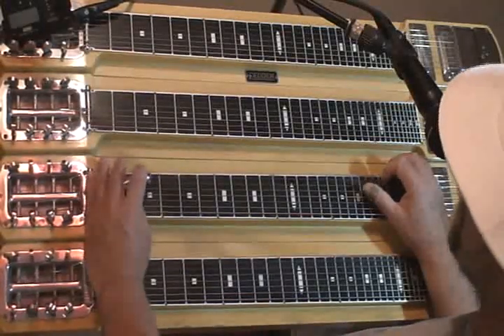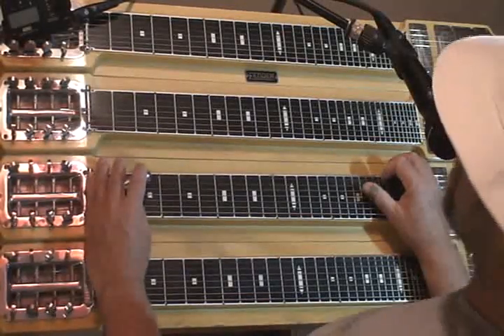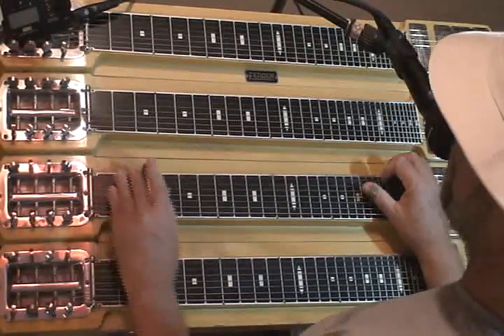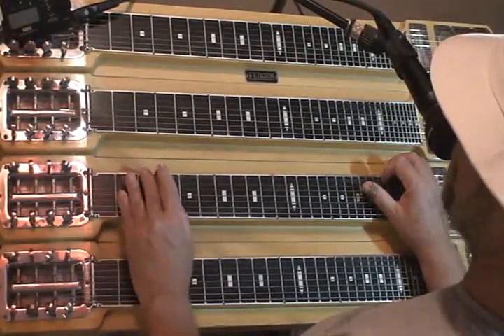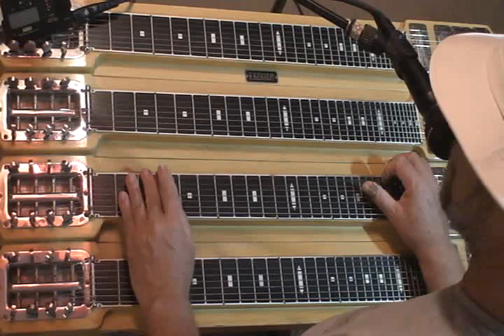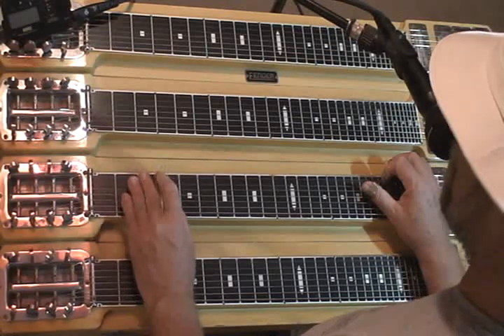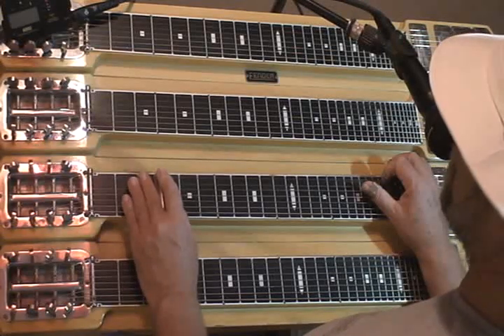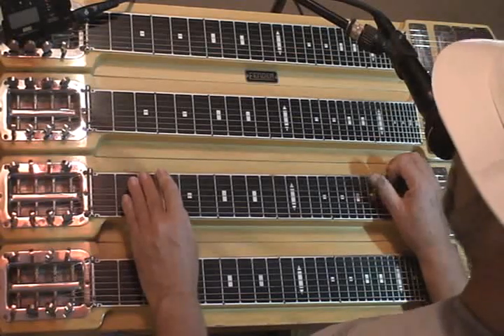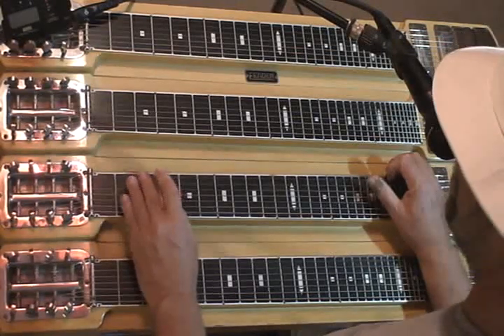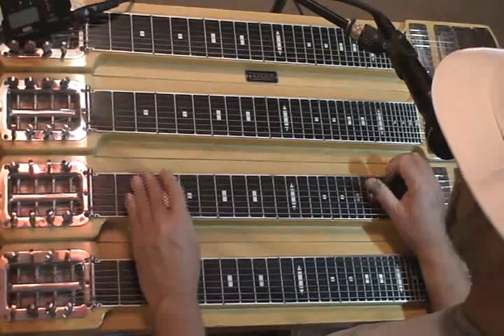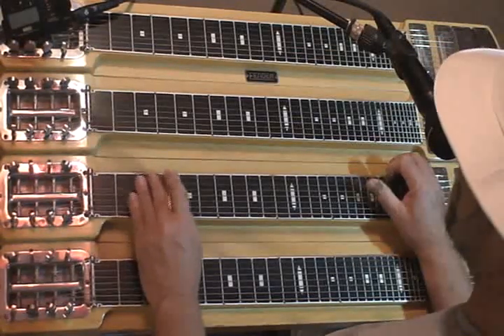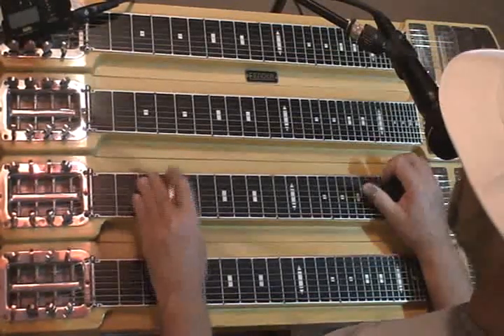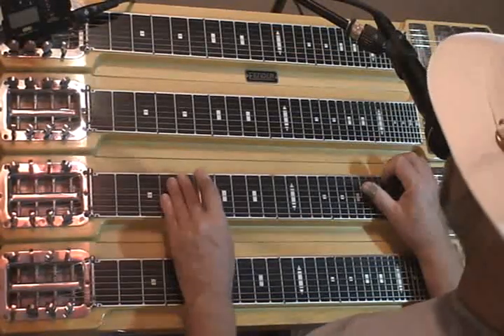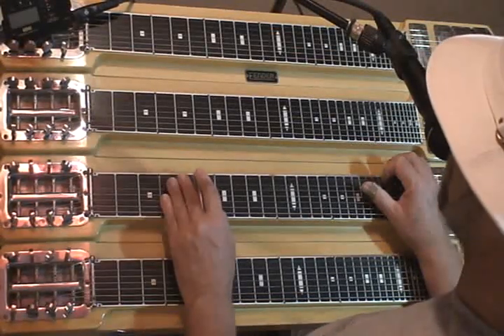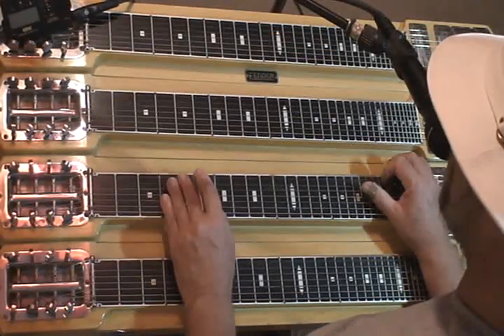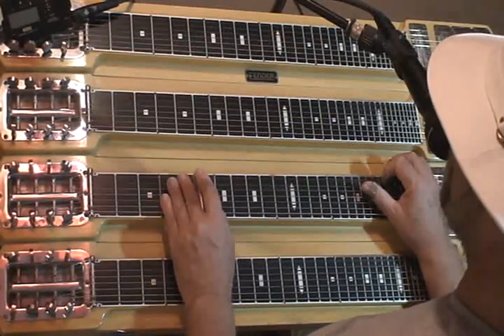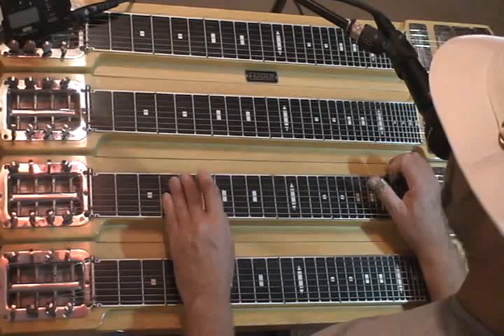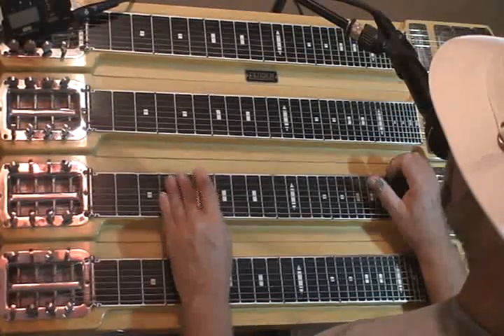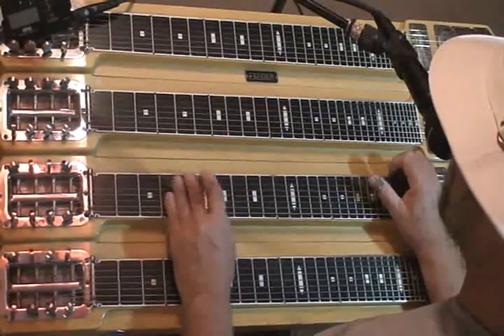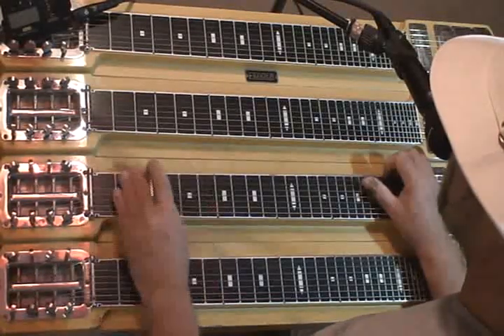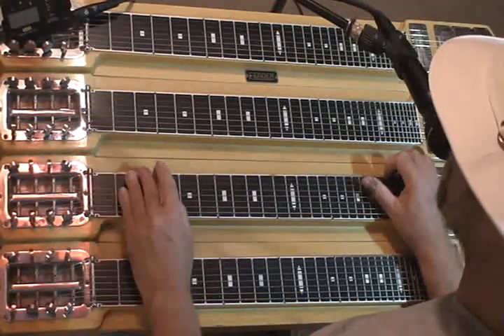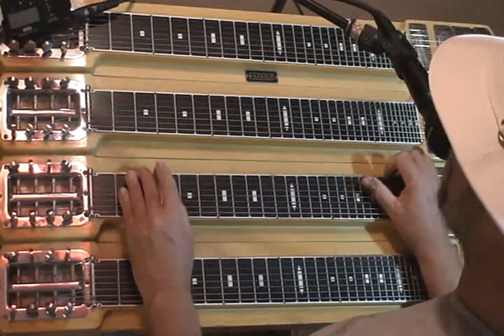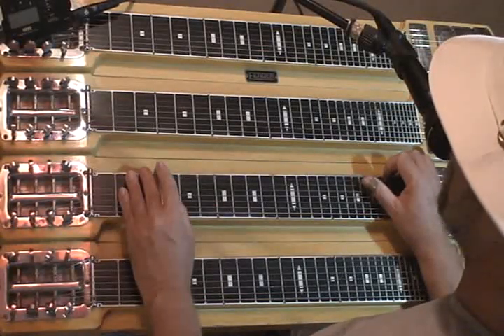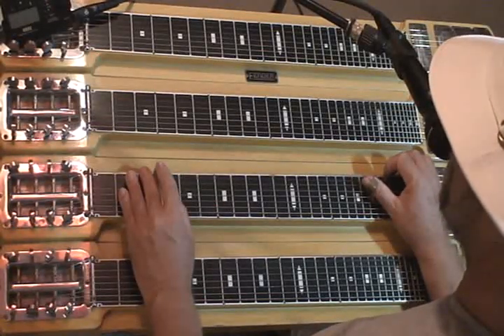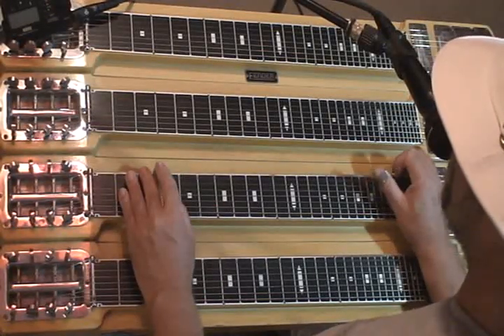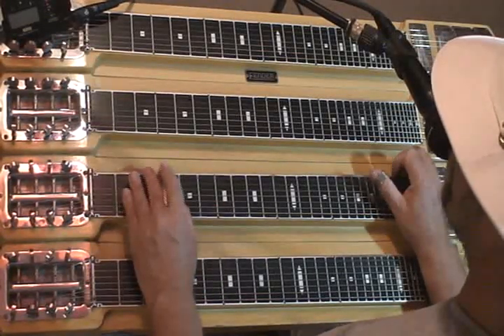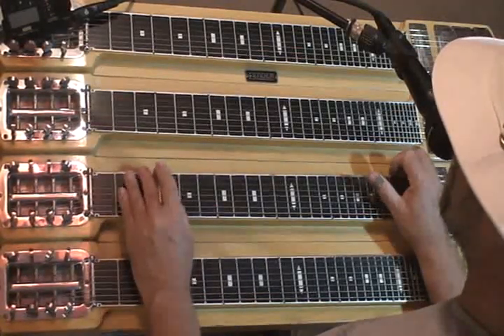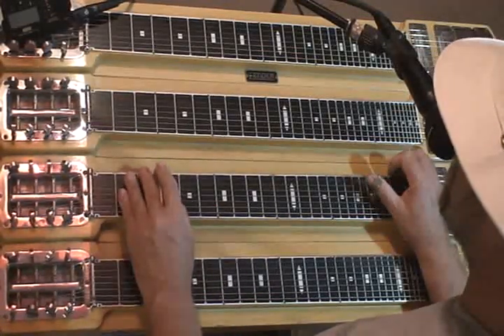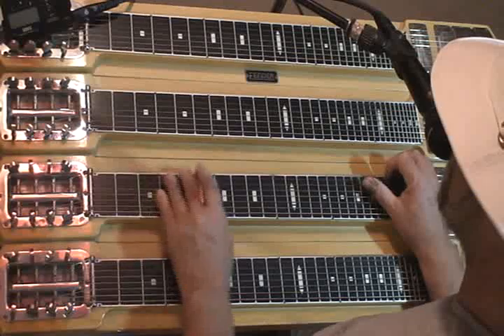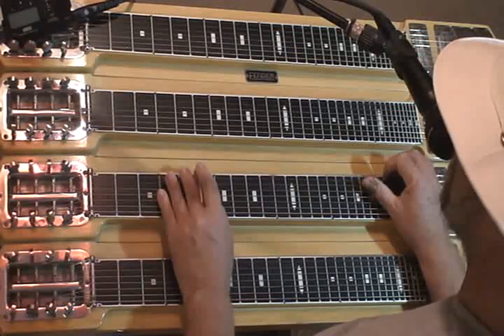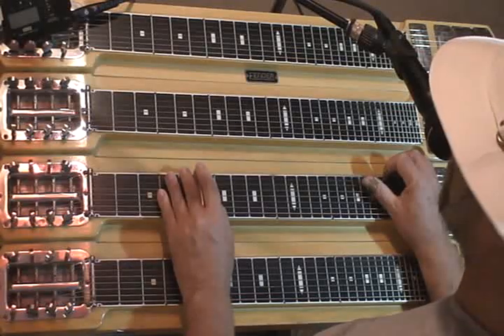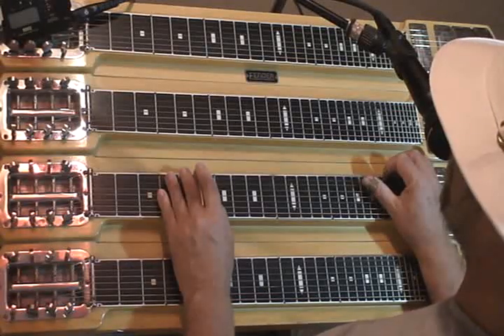Then the same 2 strings on the 3rd fret. Same 2 strings on the 5th fret. Strings 2 and 3 on the 3rd fret. Strings 2 and 3 on the 5th fret.